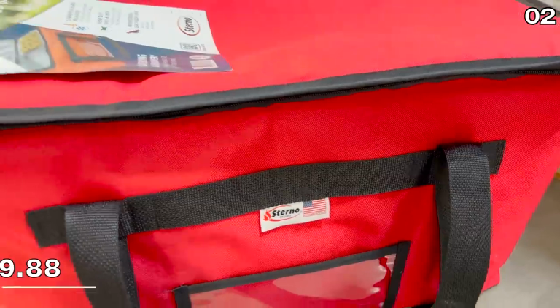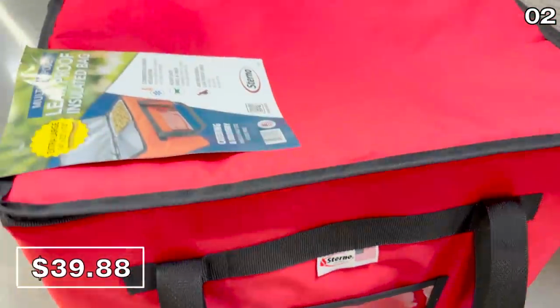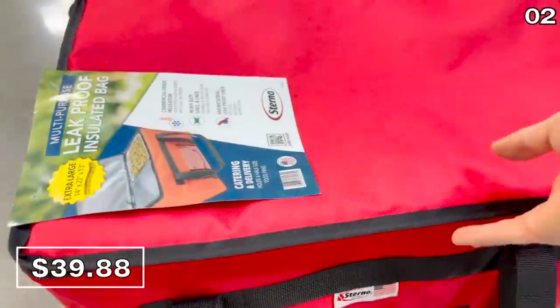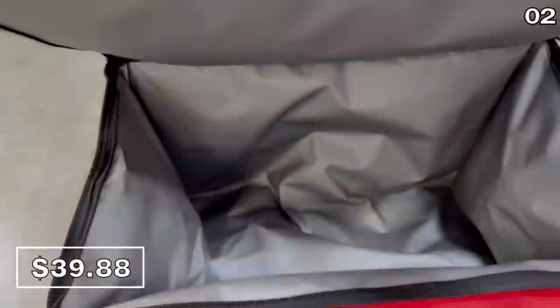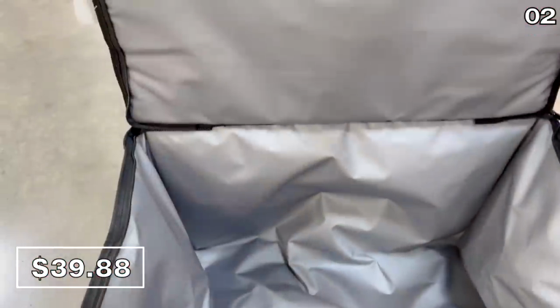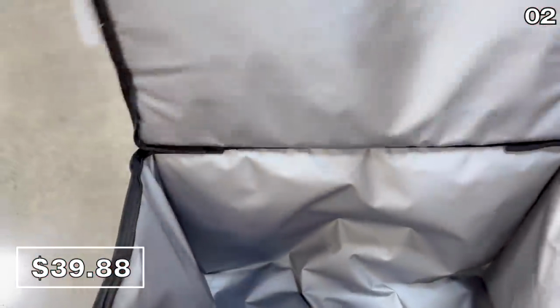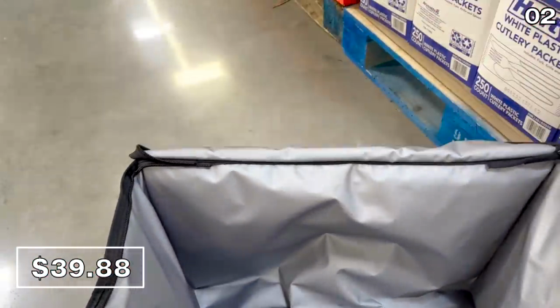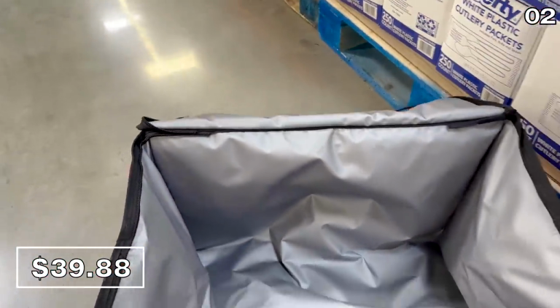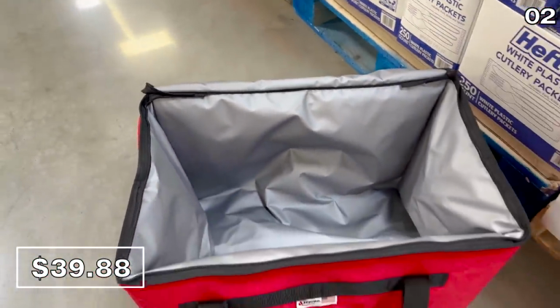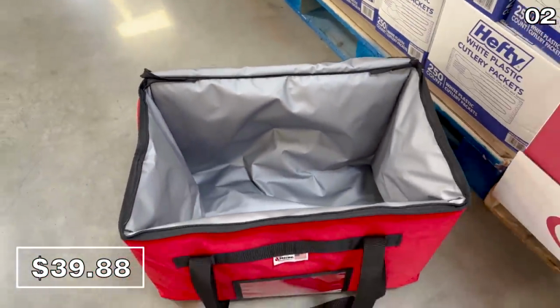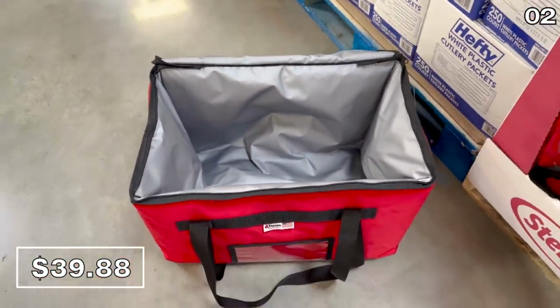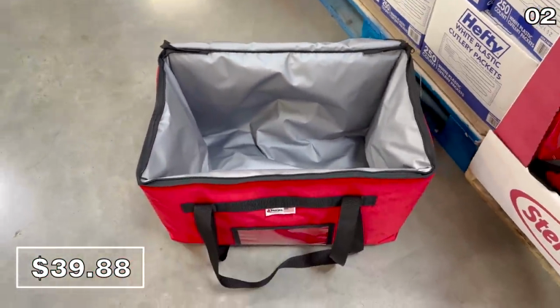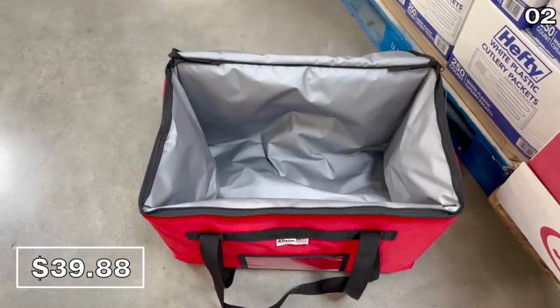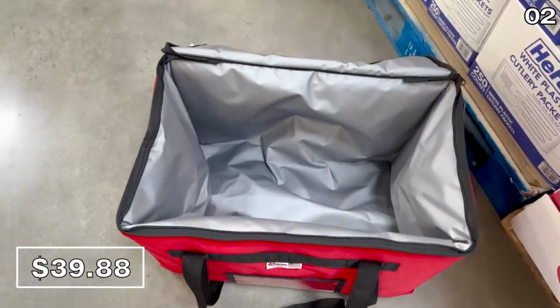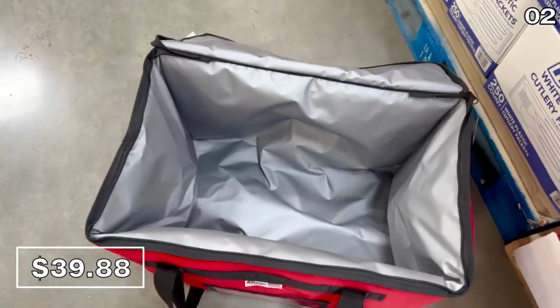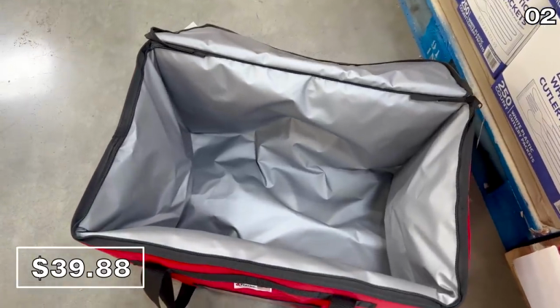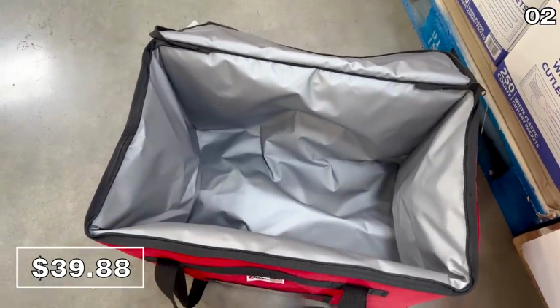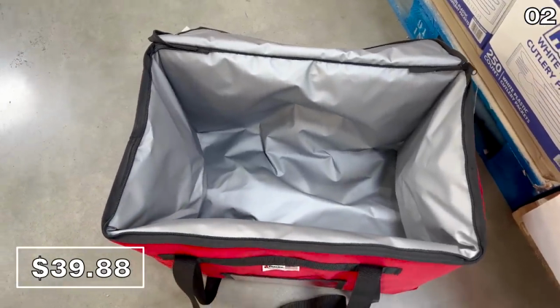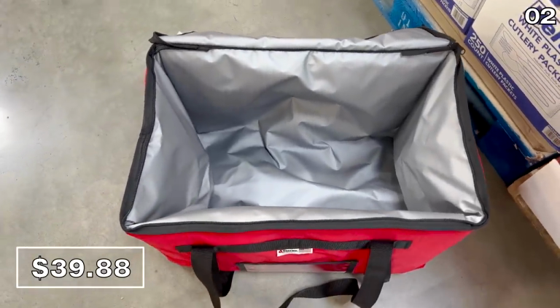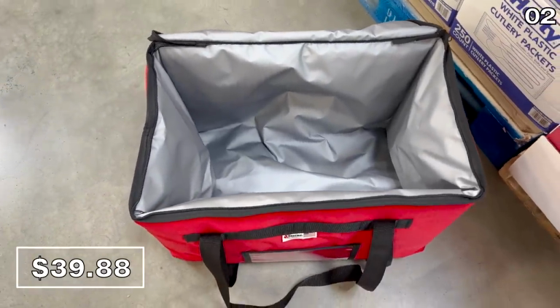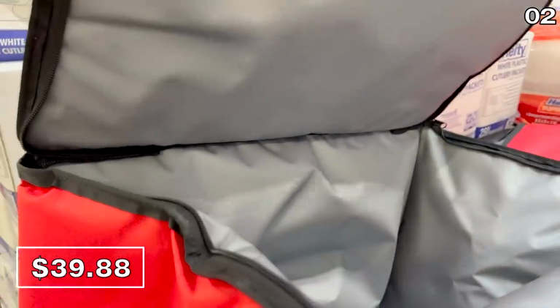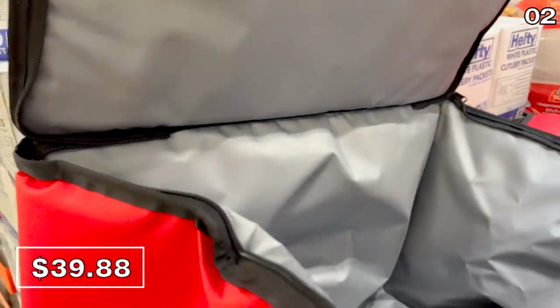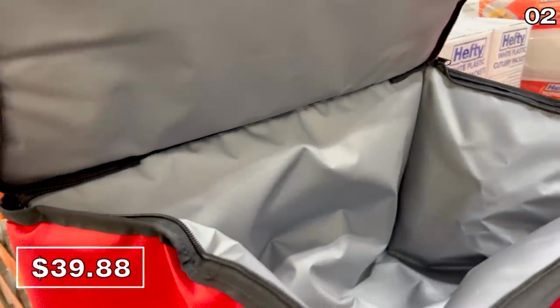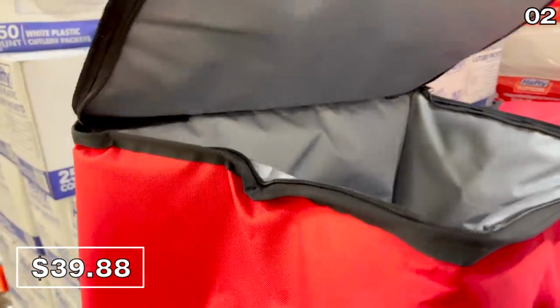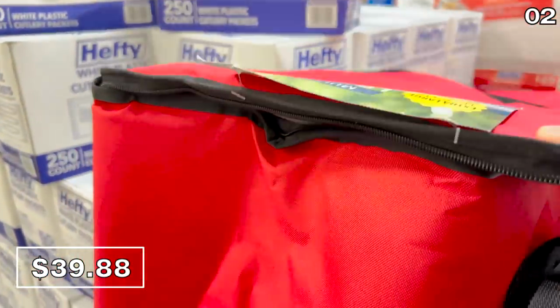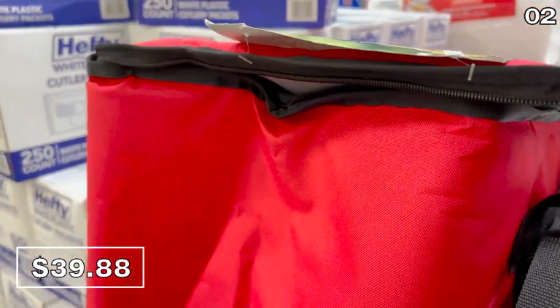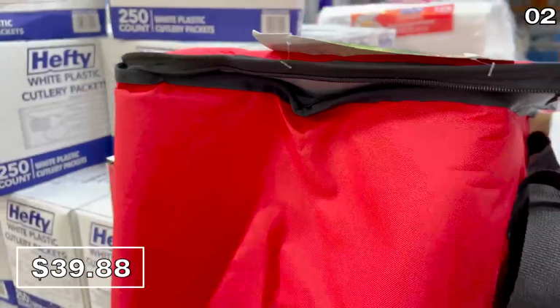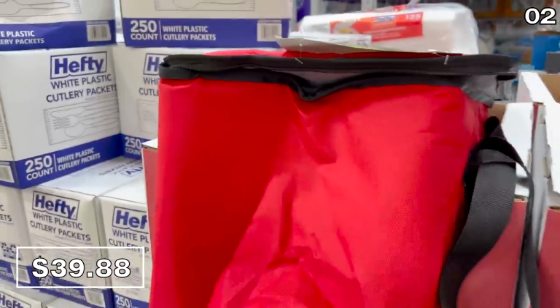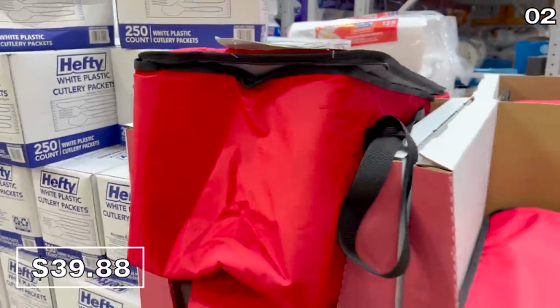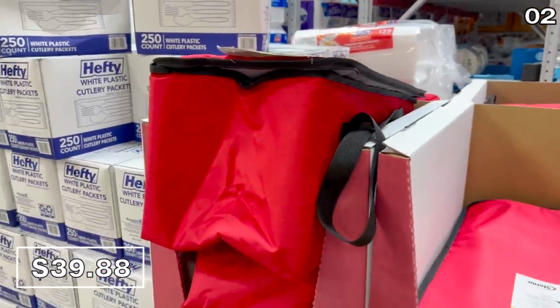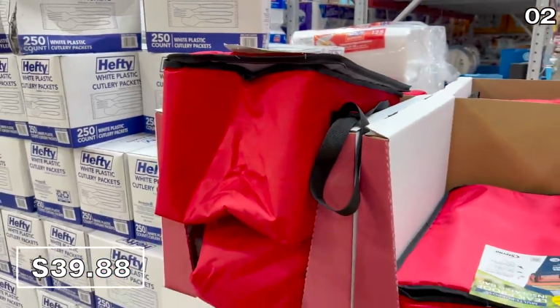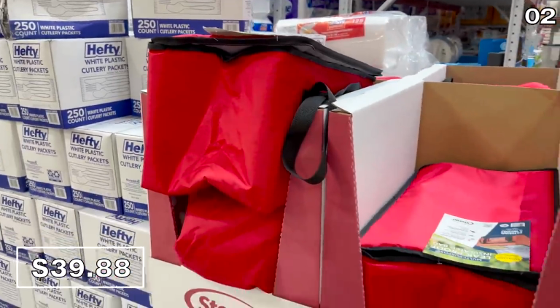From doing the dishes to finding a better way to transport your dishes overflowing with food, this oversized insulated food carrier at $40 is a wonderful way to spread the love this holiday season, whether it's for a potluck or bringing your signature dish to a friend or family holiday party.